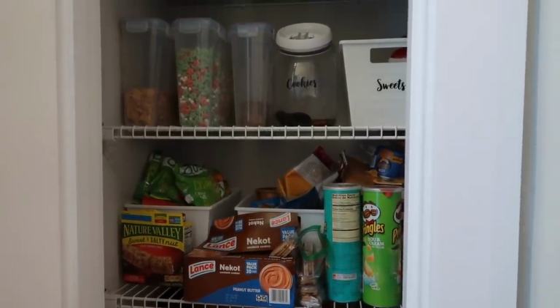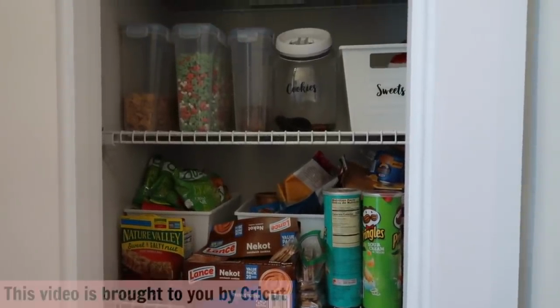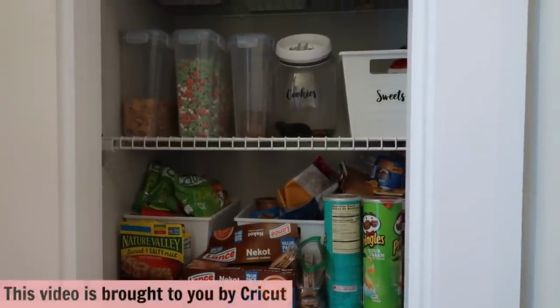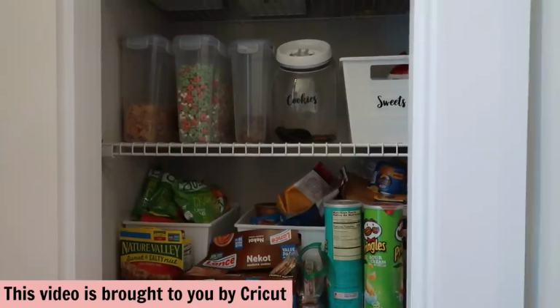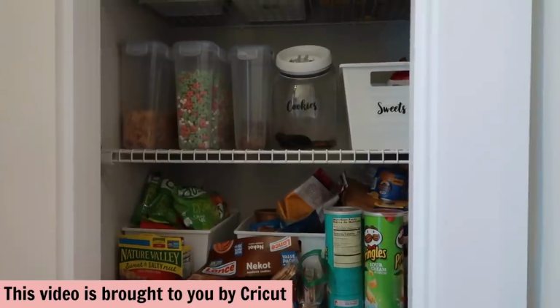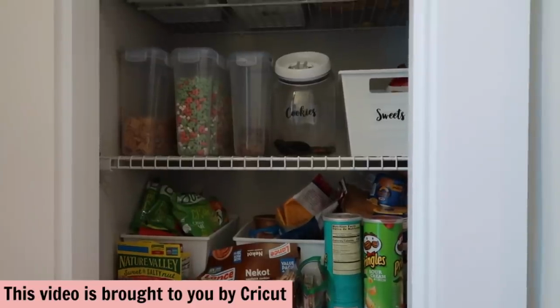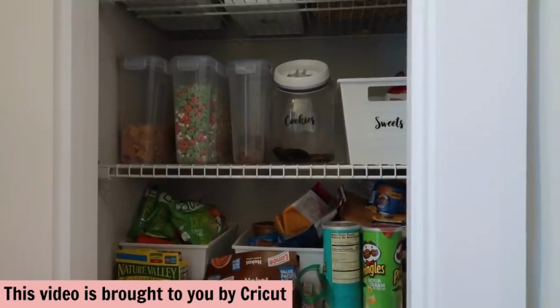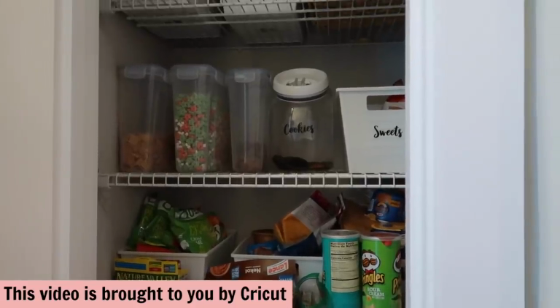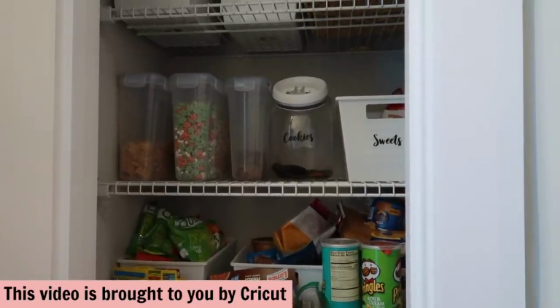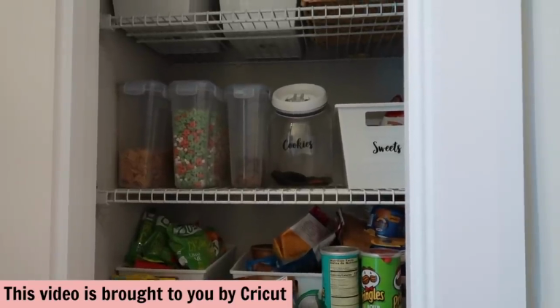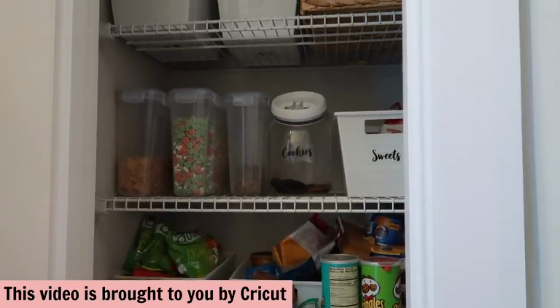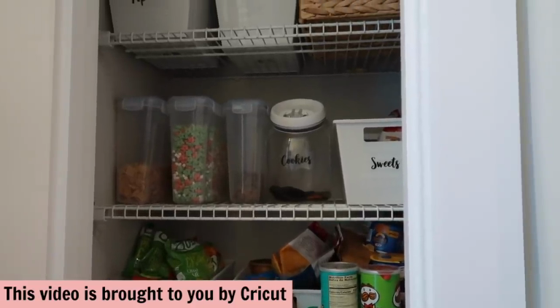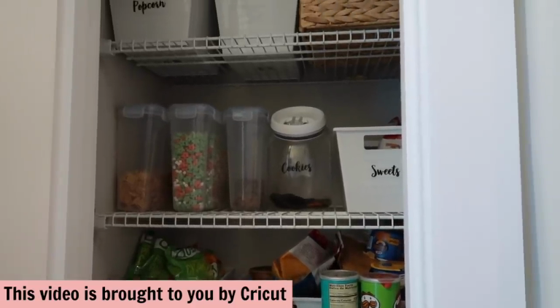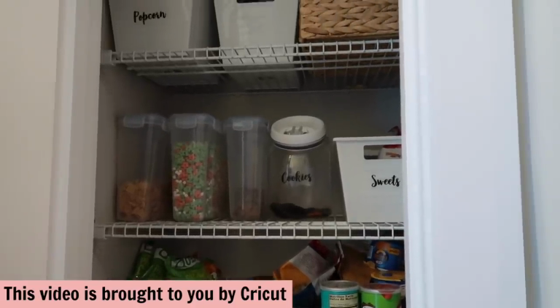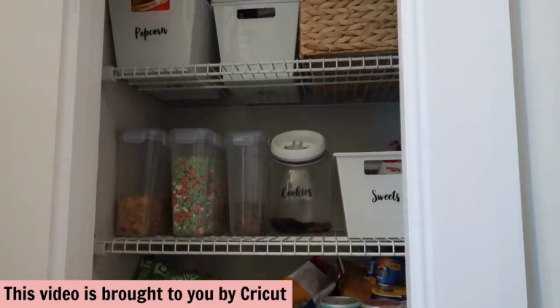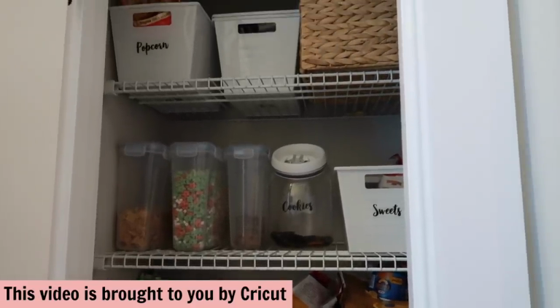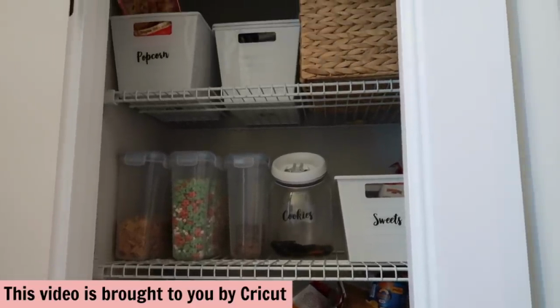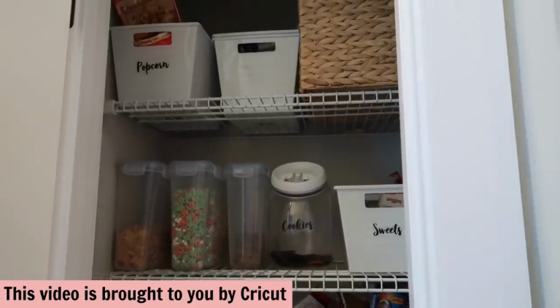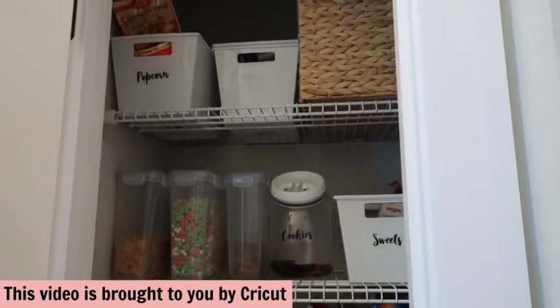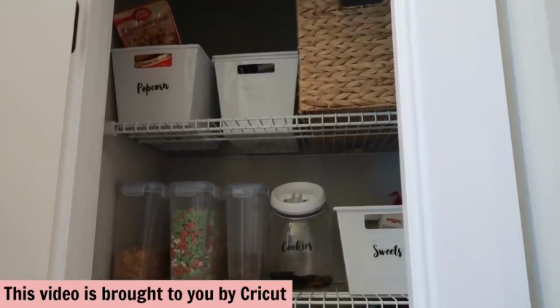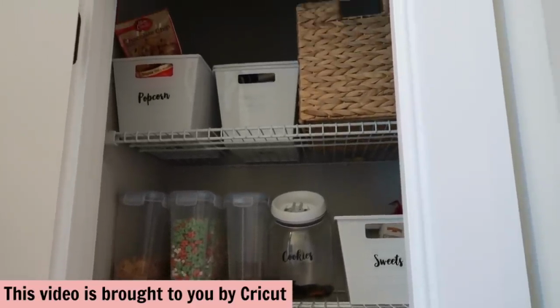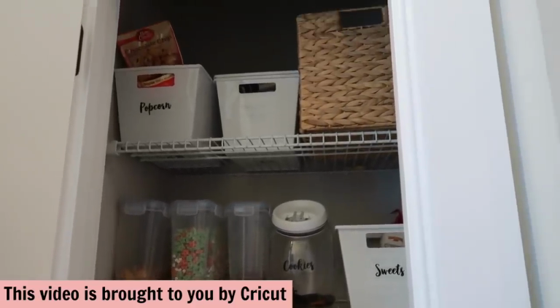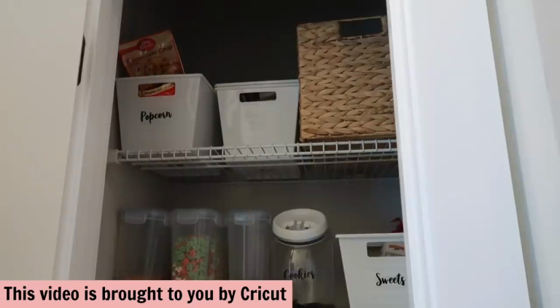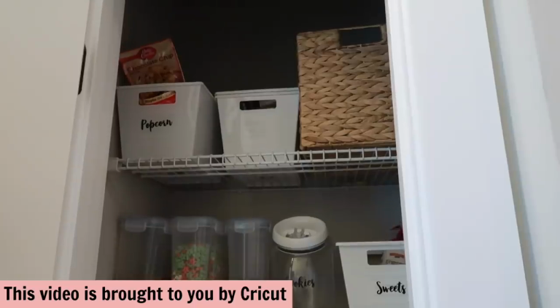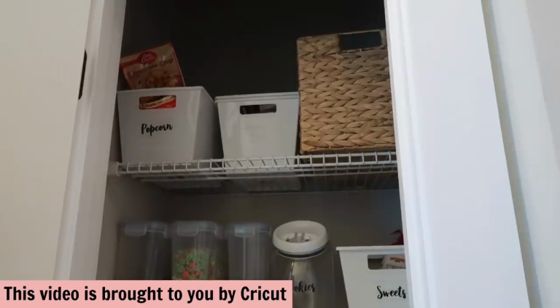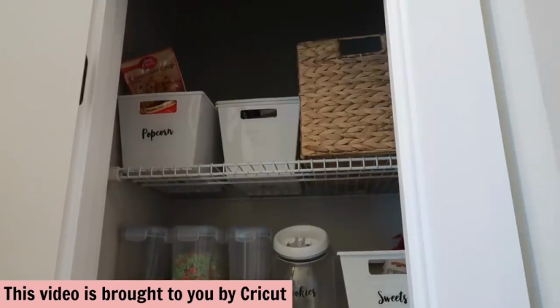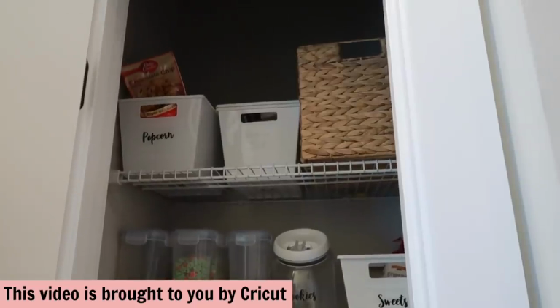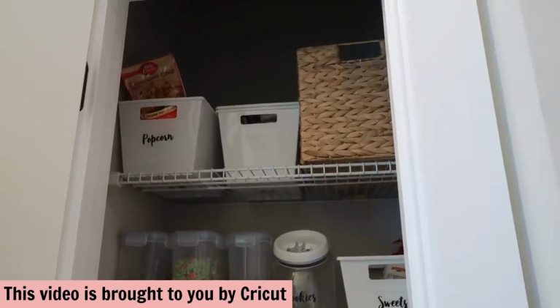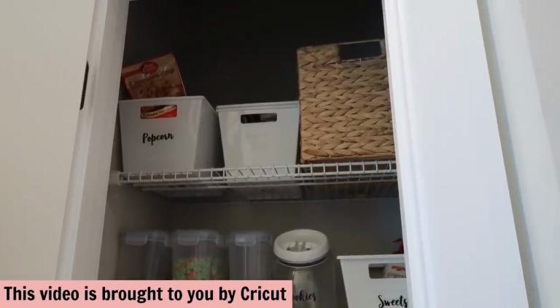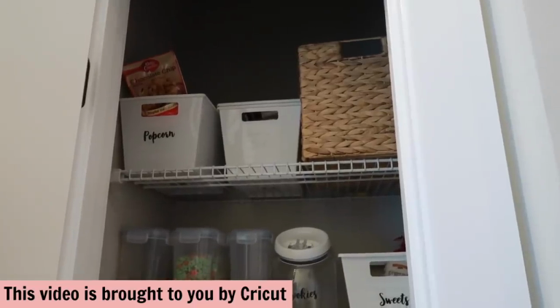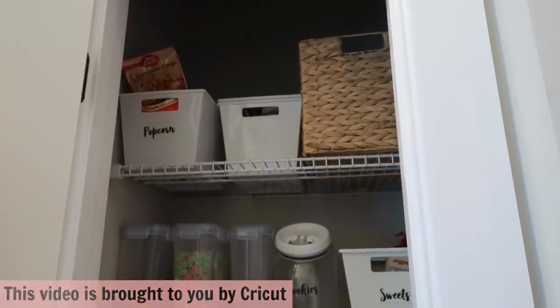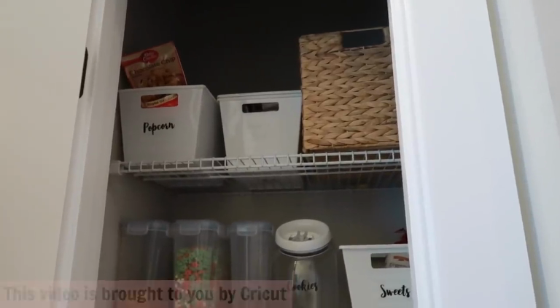Today's video is also sponsored by Cricut. I'm going to be sharing my Cricut Joy and how I use it to make labels for some of my new bins that I got.